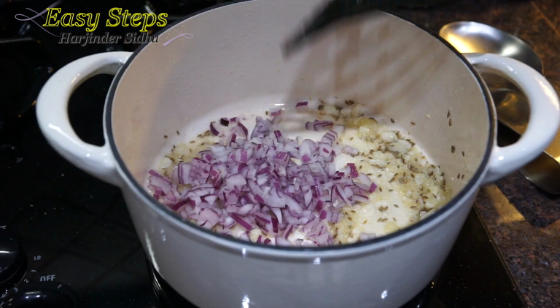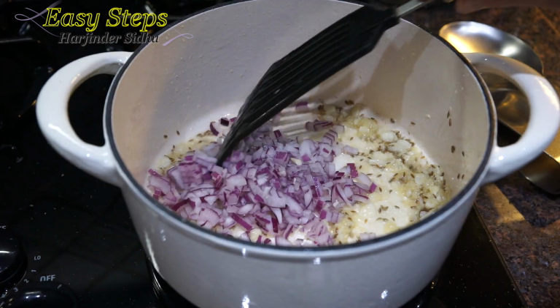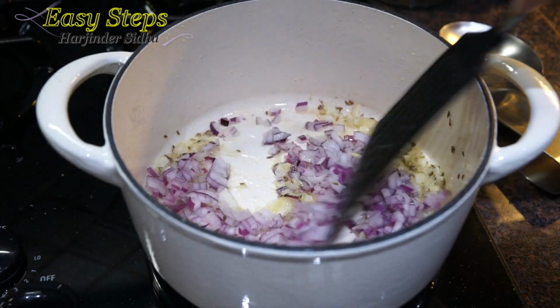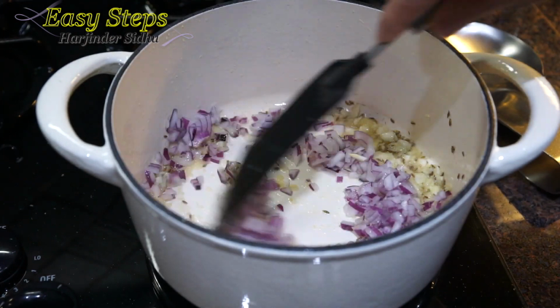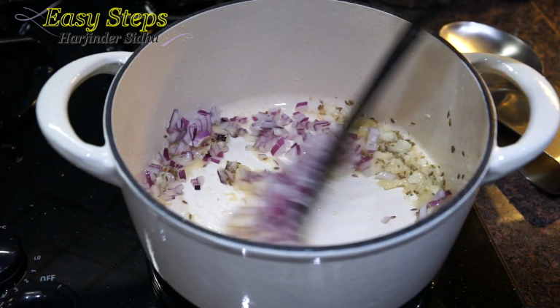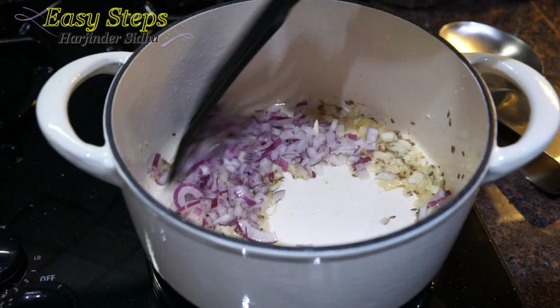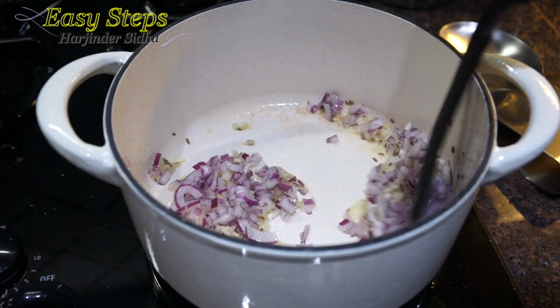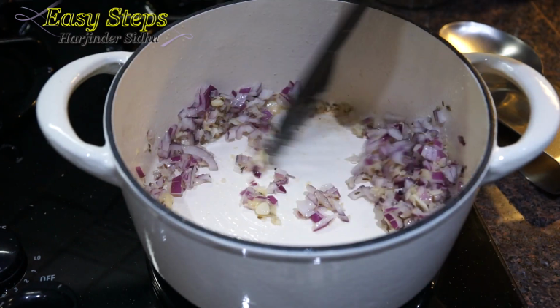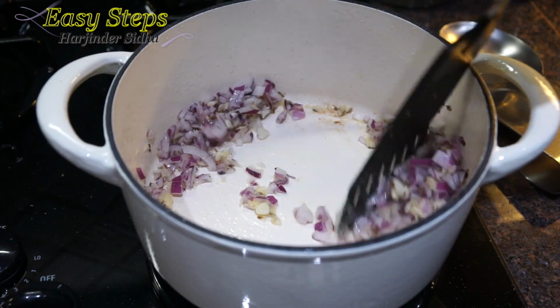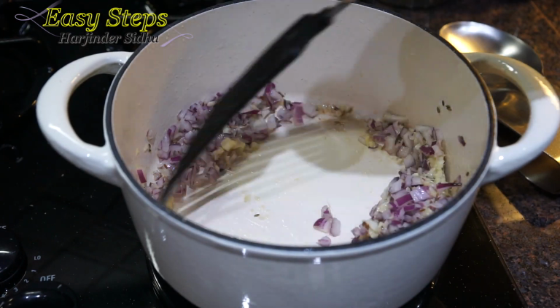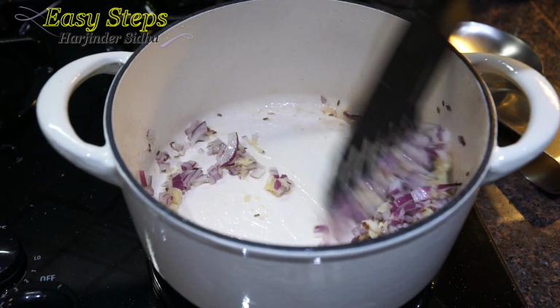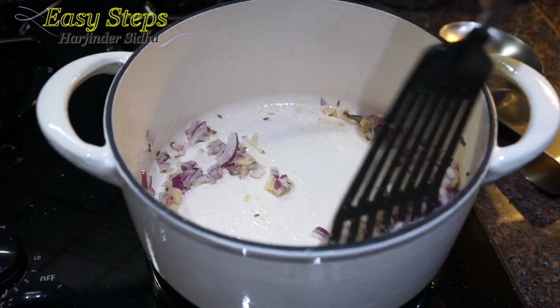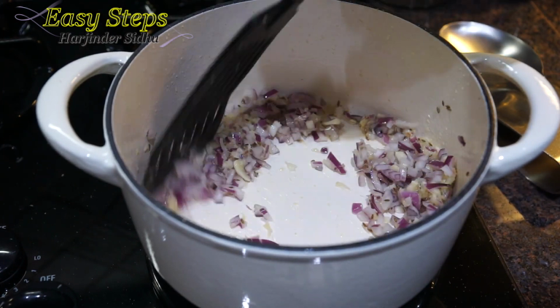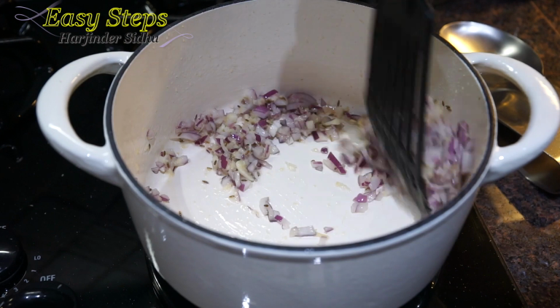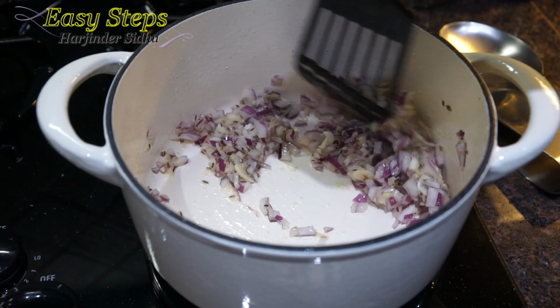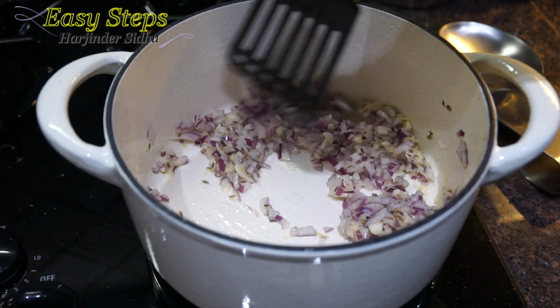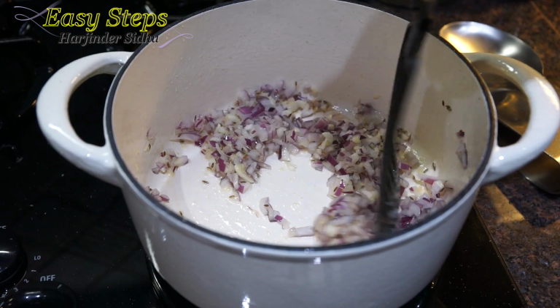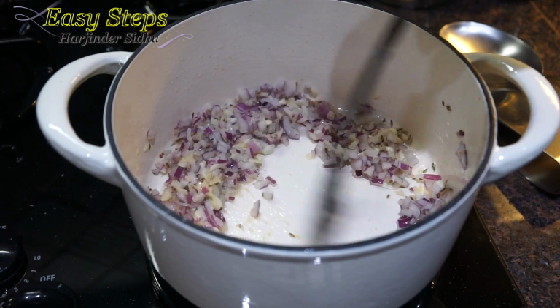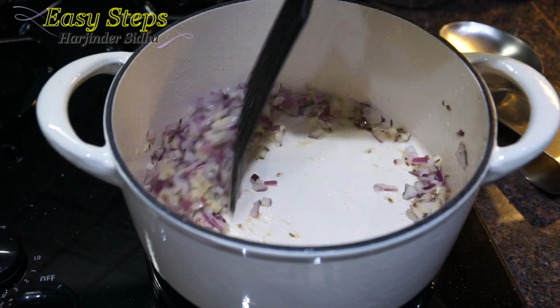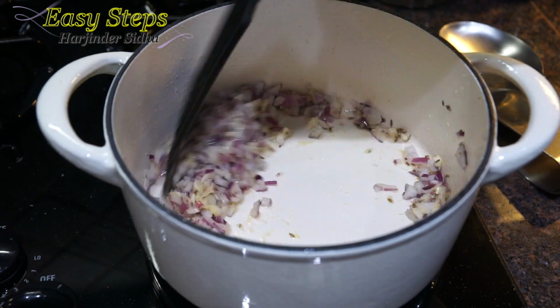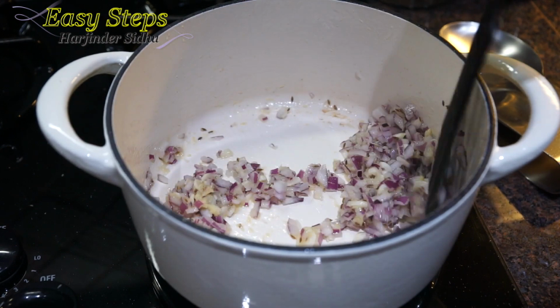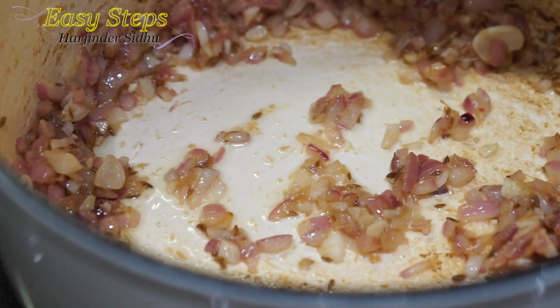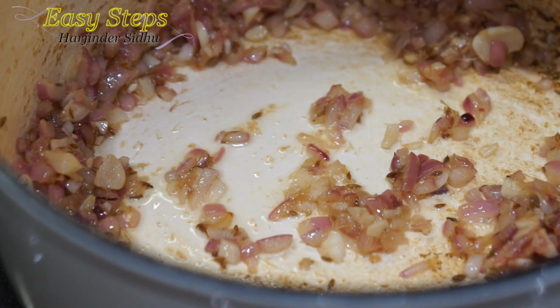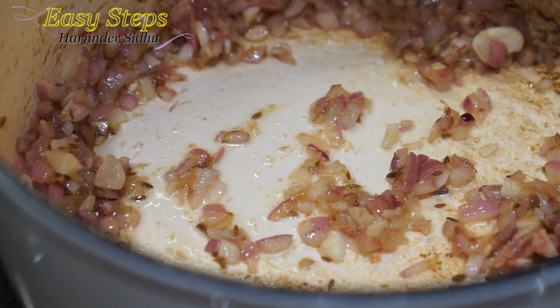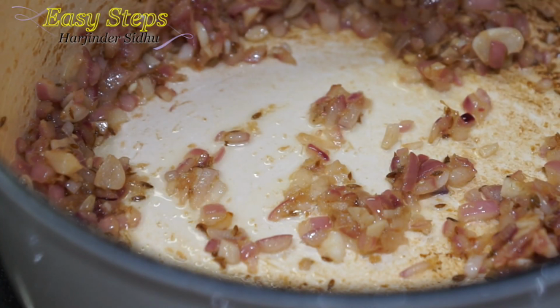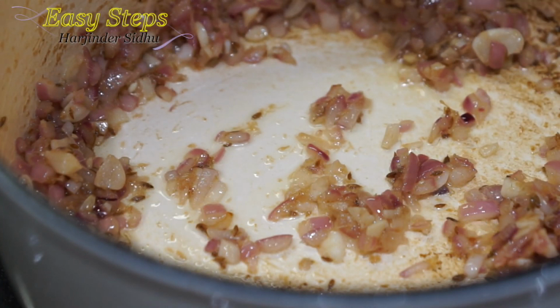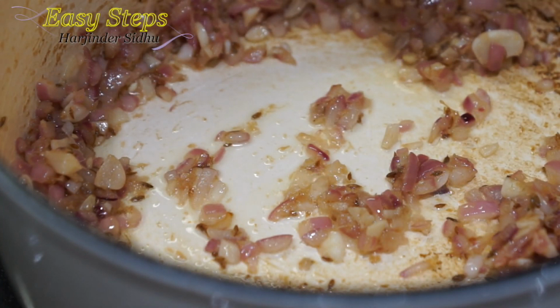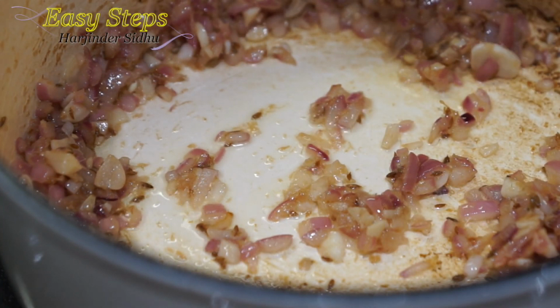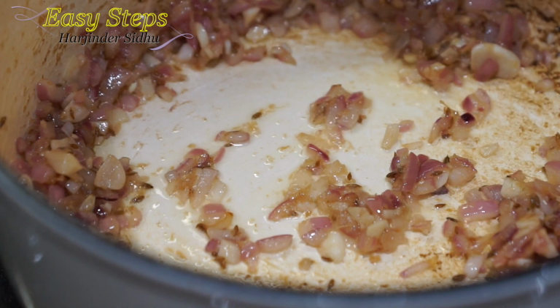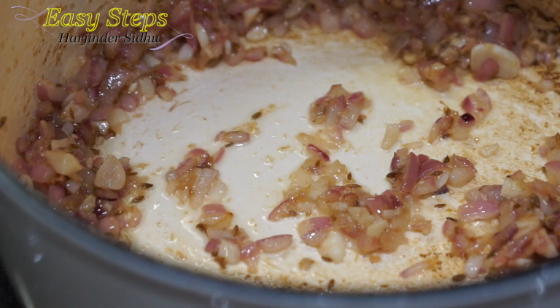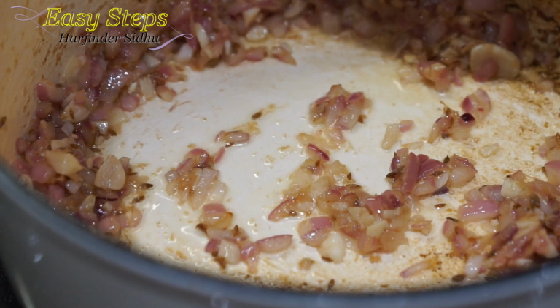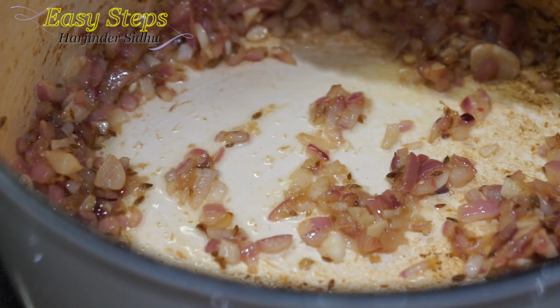Mix it well and we're going to sauté our onions until they get translucent. Our onions are now translucent, and we're going to bring in the tomatoes.